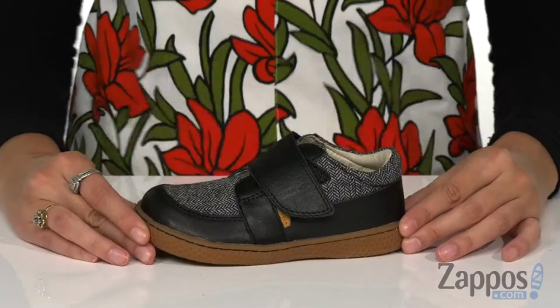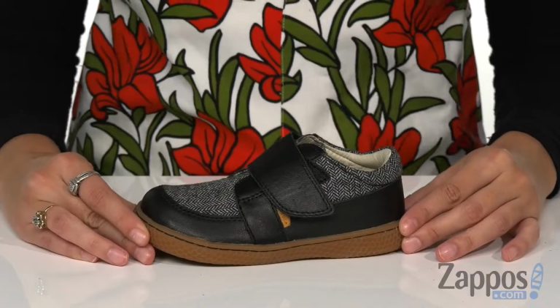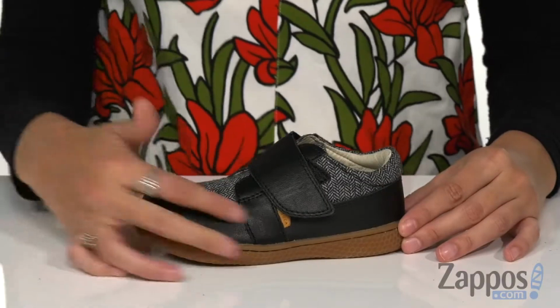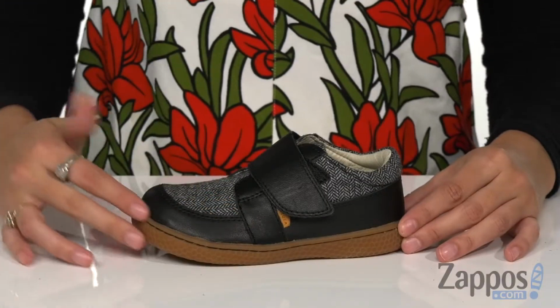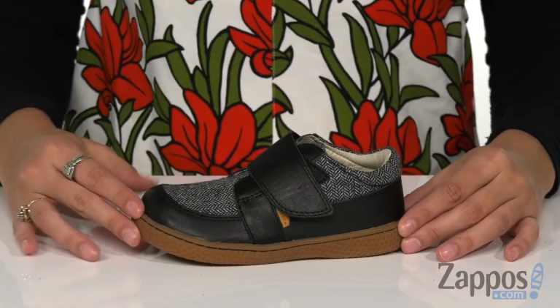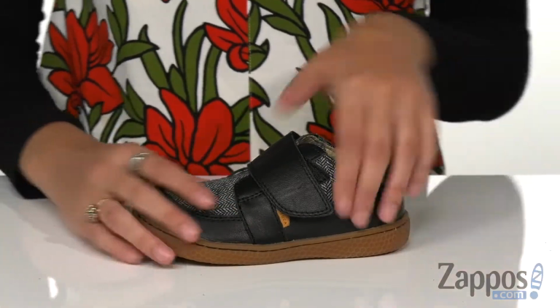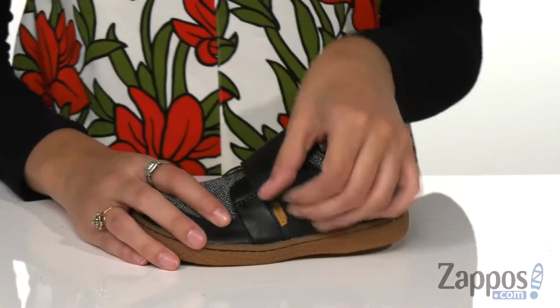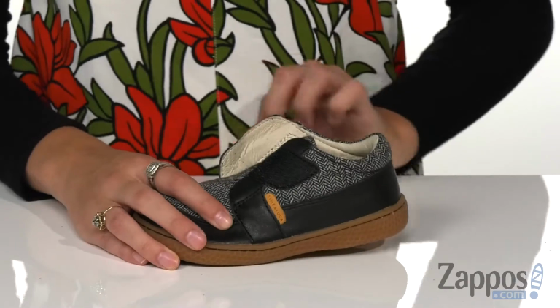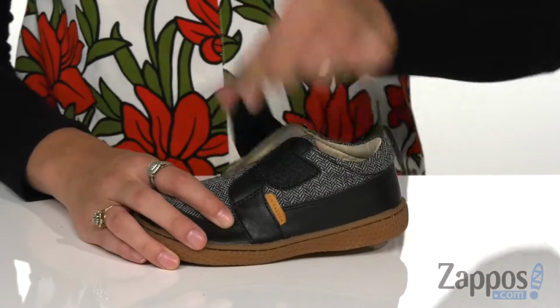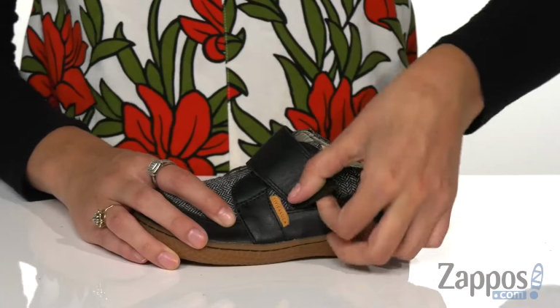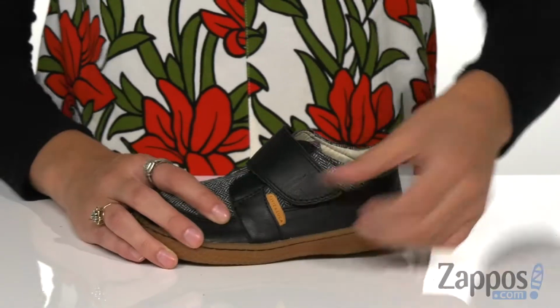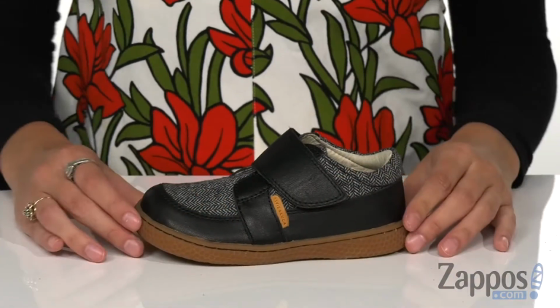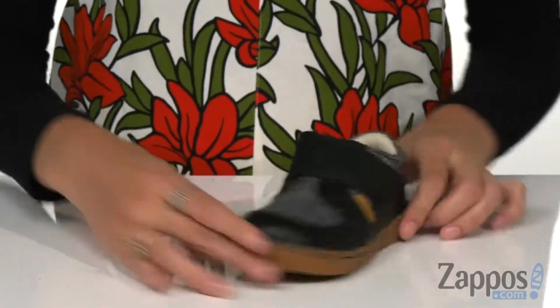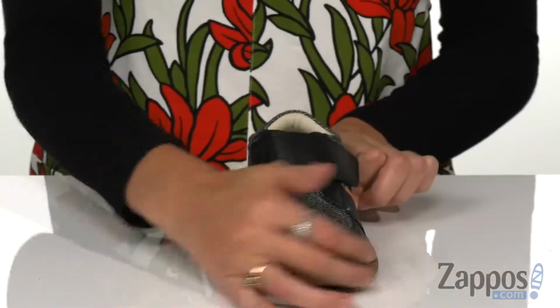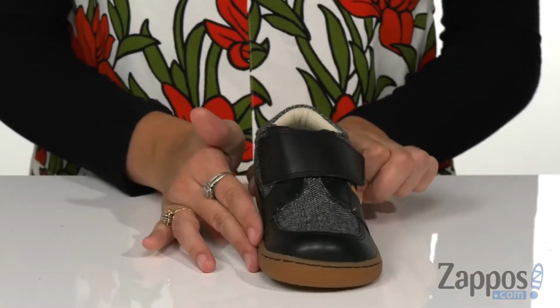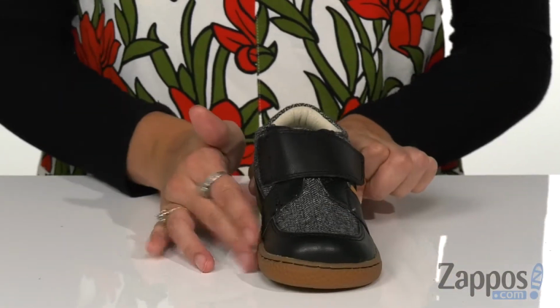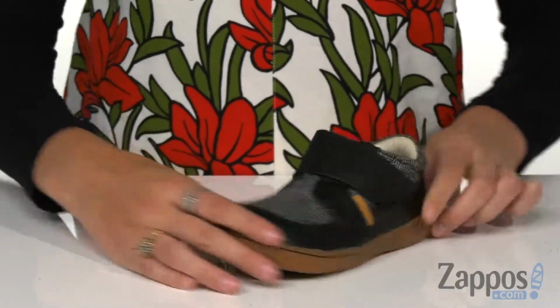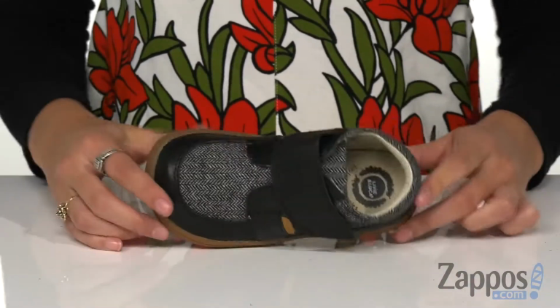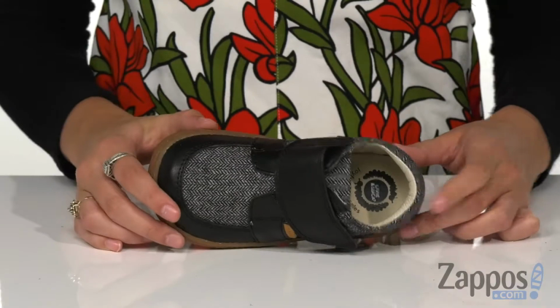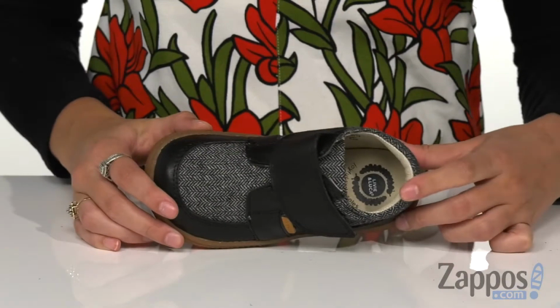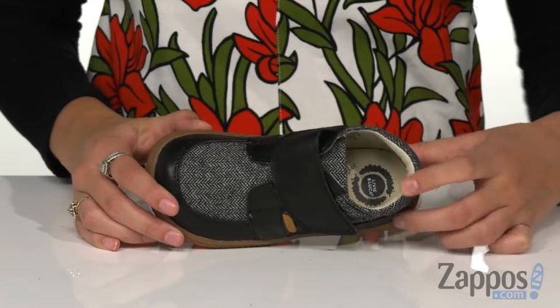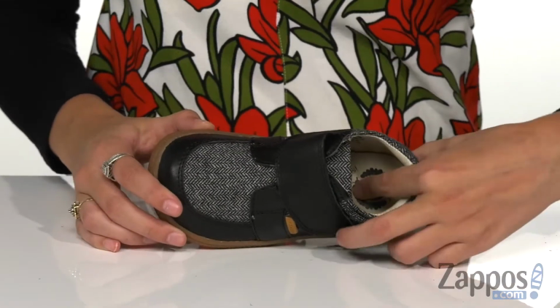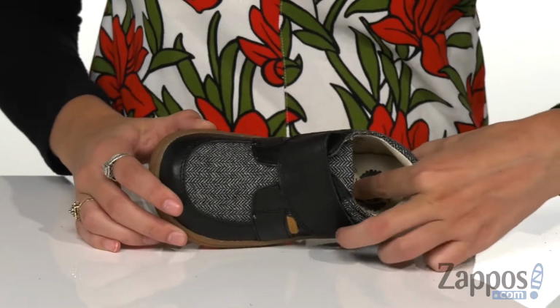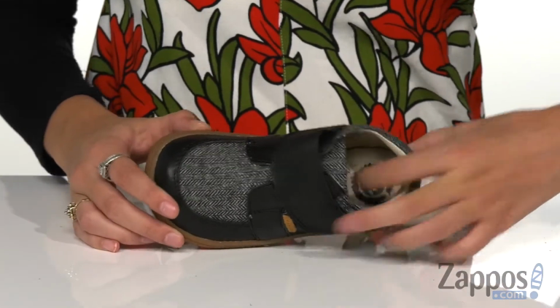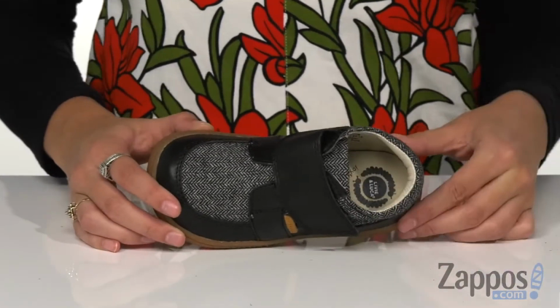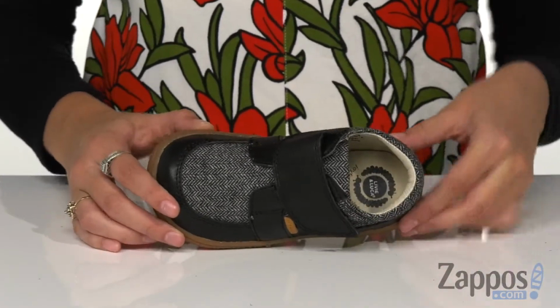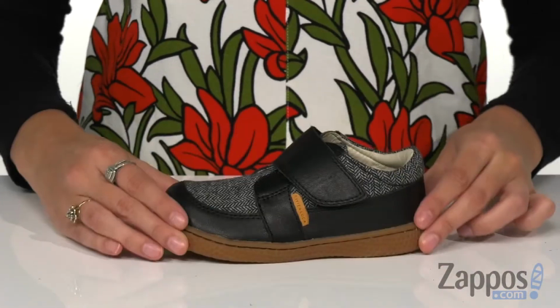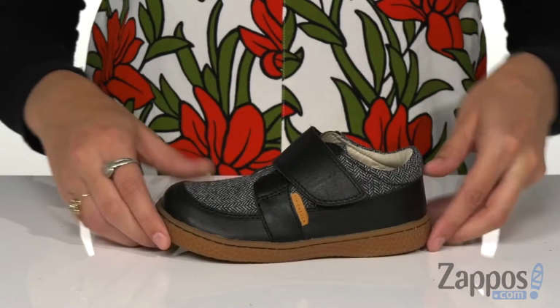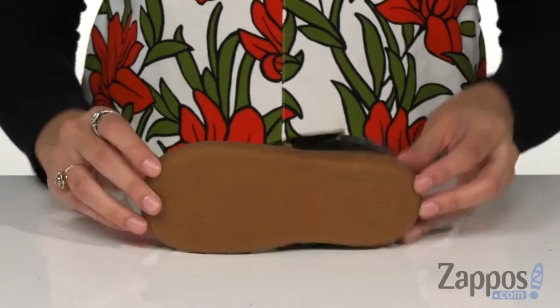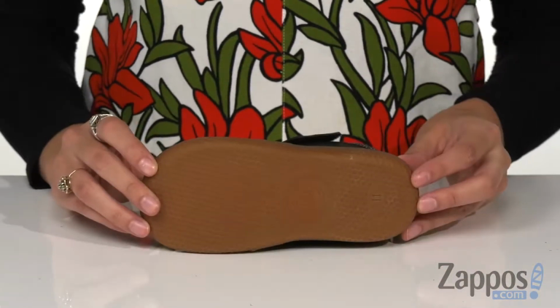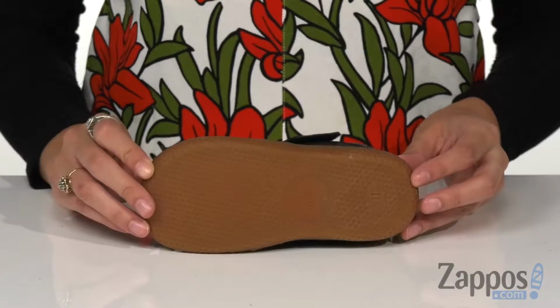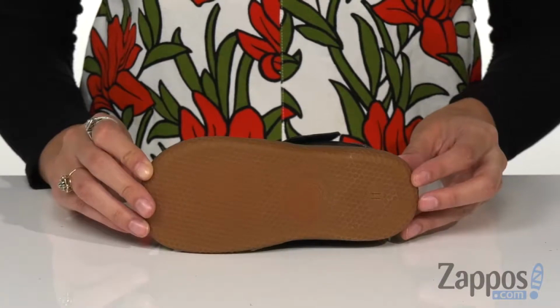This shoe comes with a soft leather upper with a wide hook and loop strap closure for easy on and off access. It has a rounded toe silhouette, and the interior features a padded collar and a breathable leather lining for all-day comfort. This is all on top of a honeycomb flexible outsole.